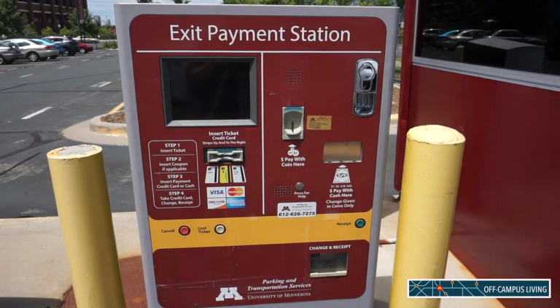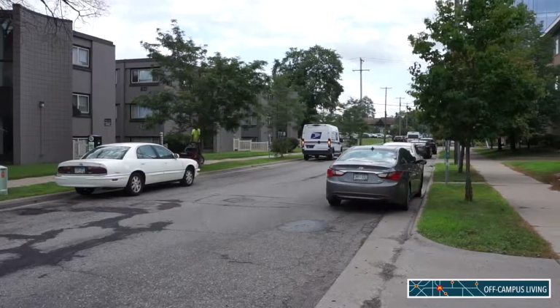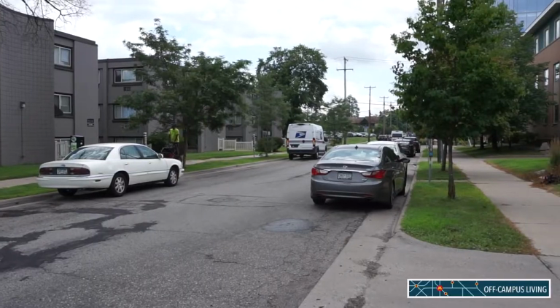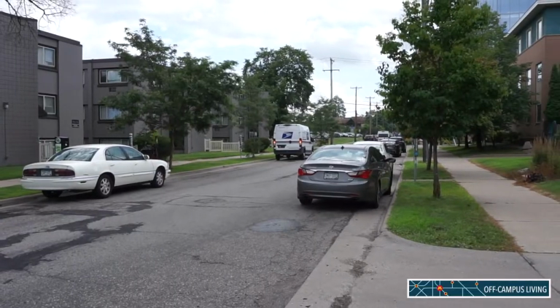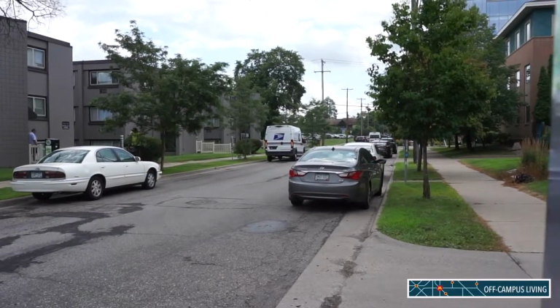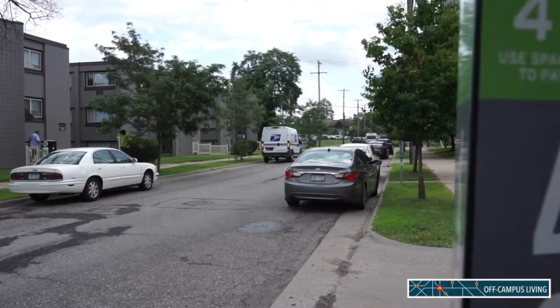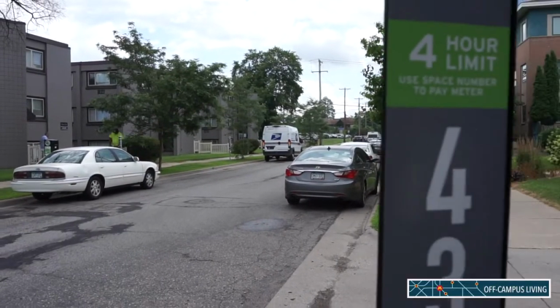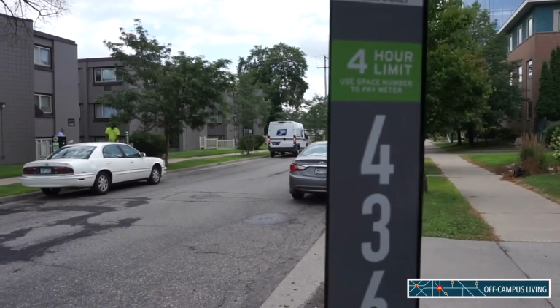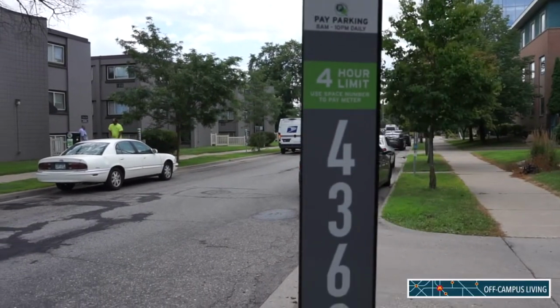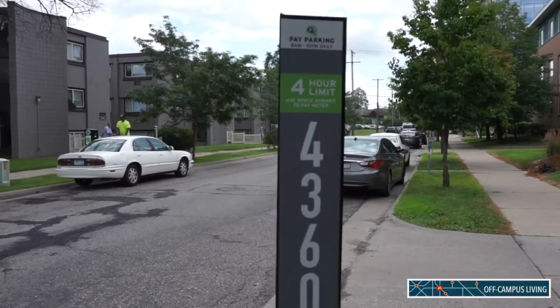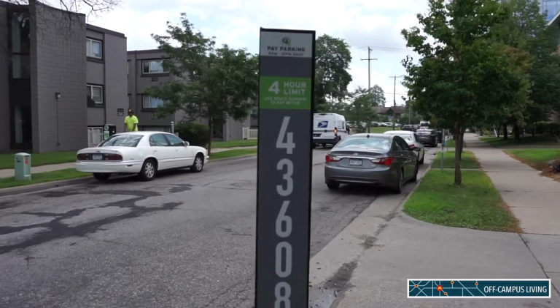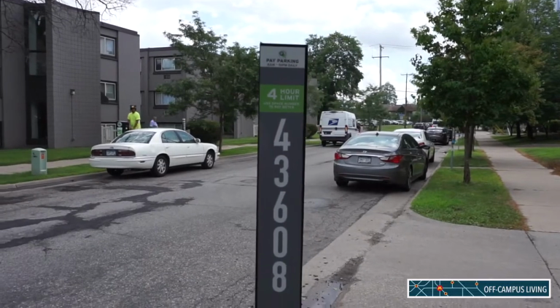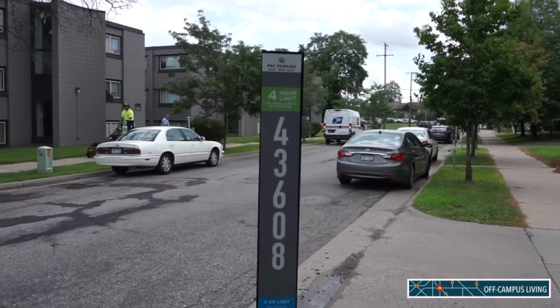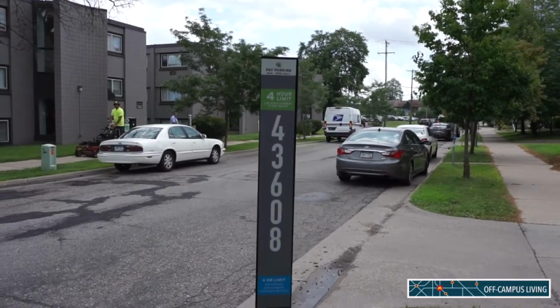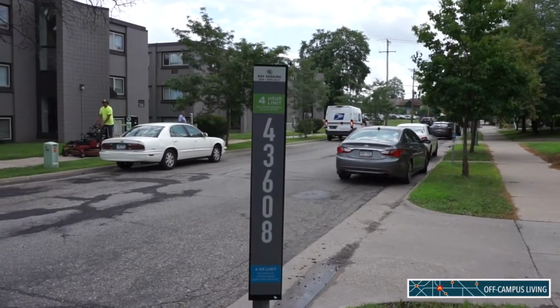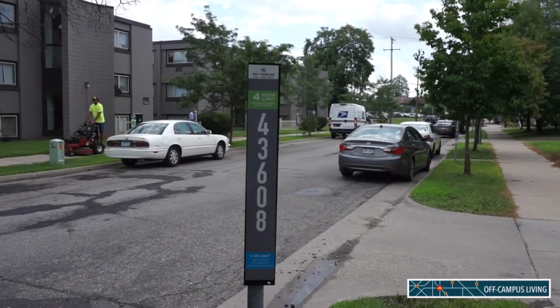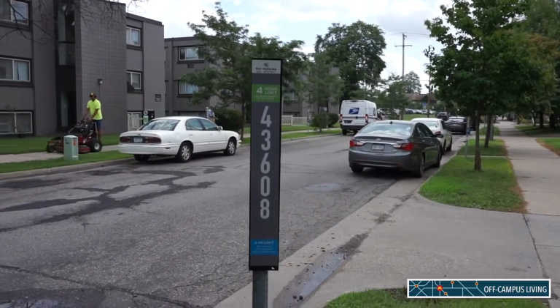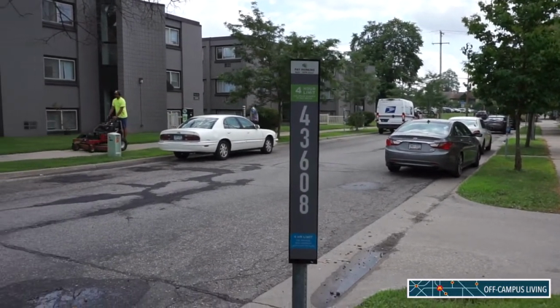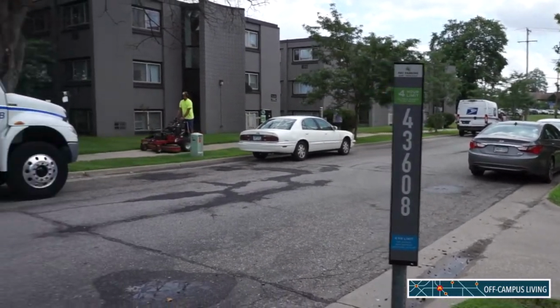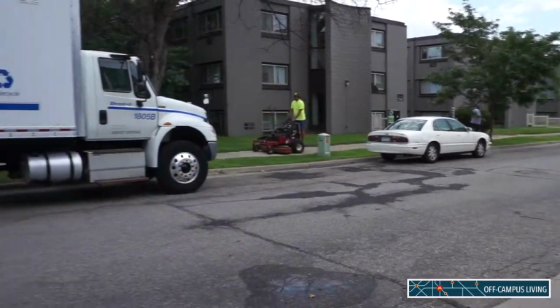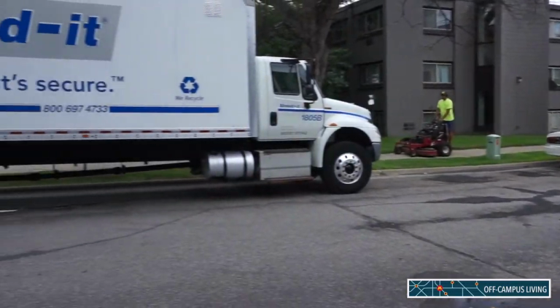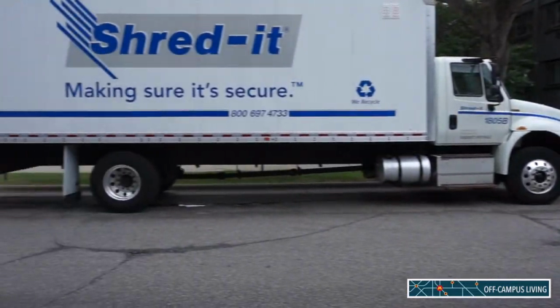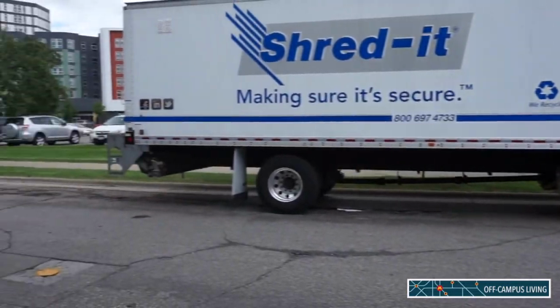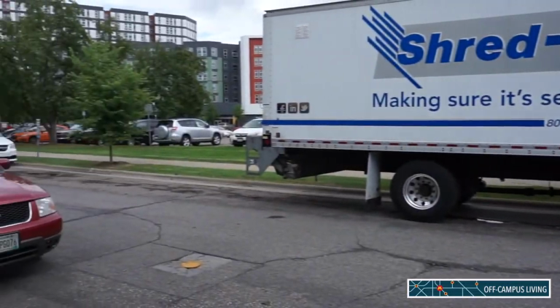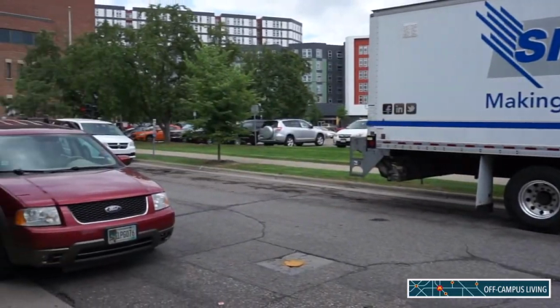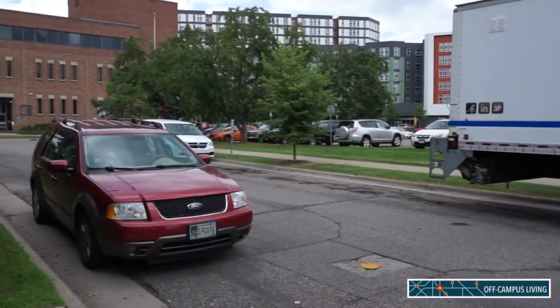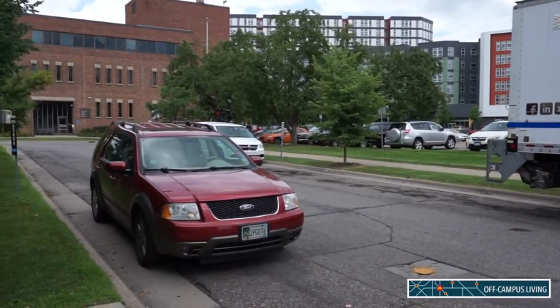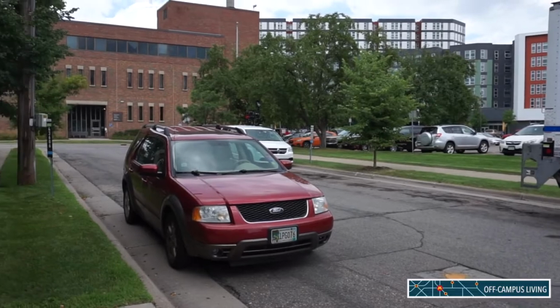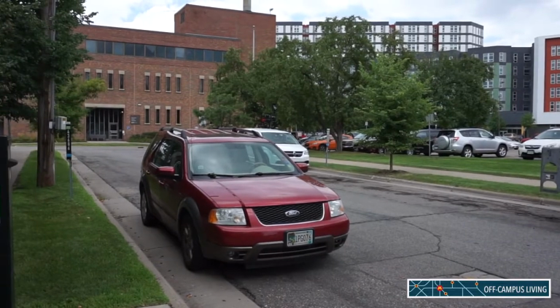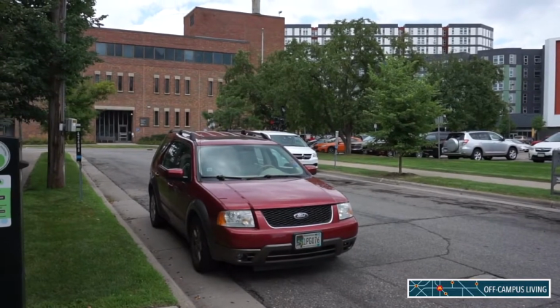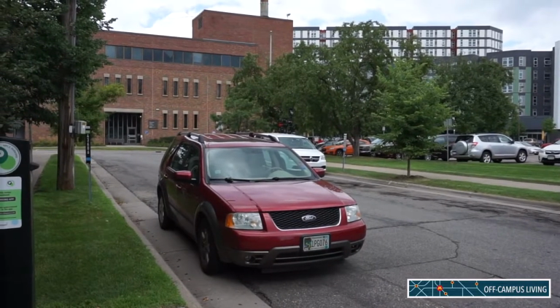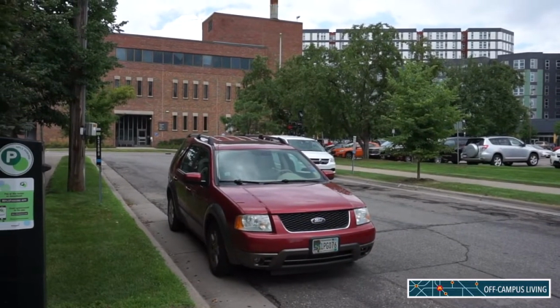For meter parking, most of the meters have a limit of two and a half hours. There are a lot of parking meters around Stadium Village on East Bank and Riverside Street on West Bank.